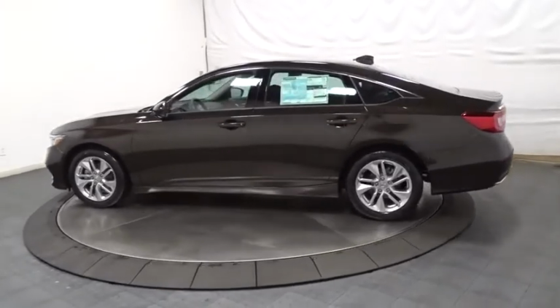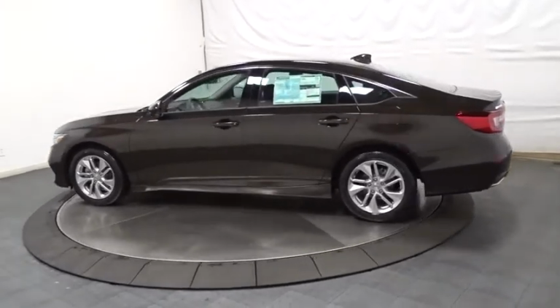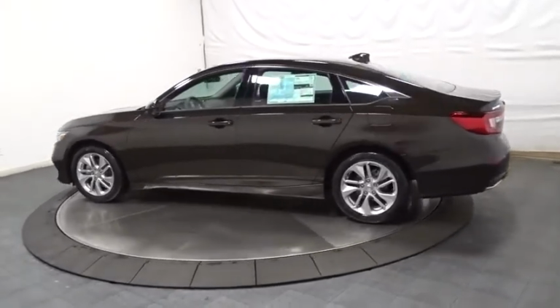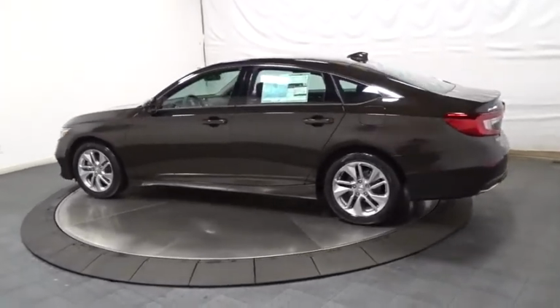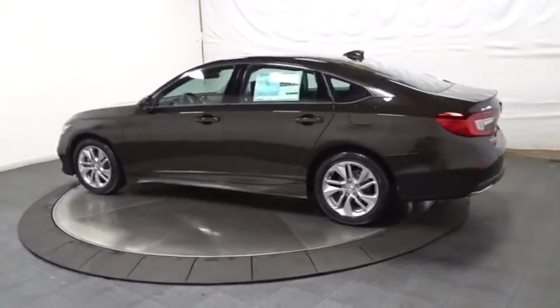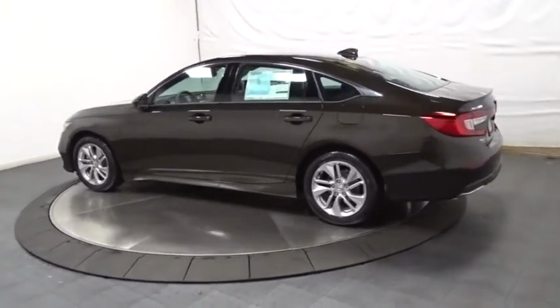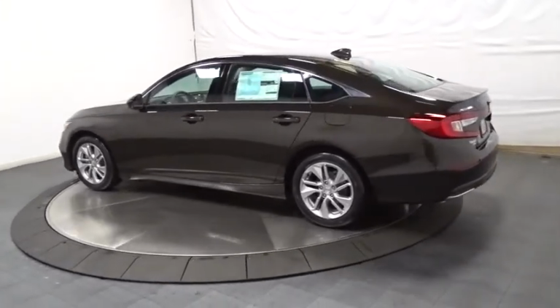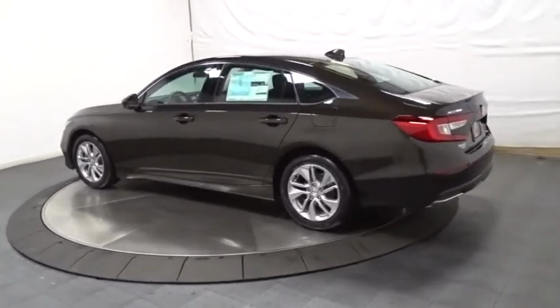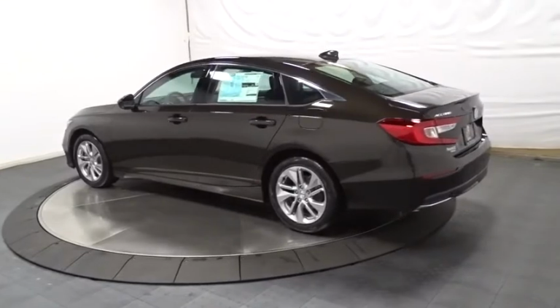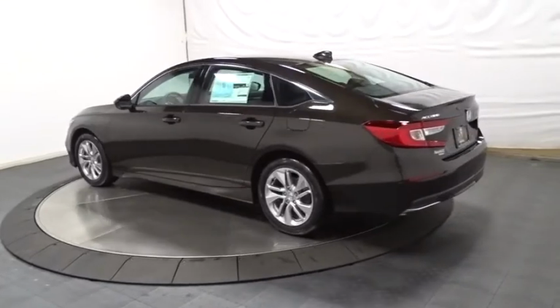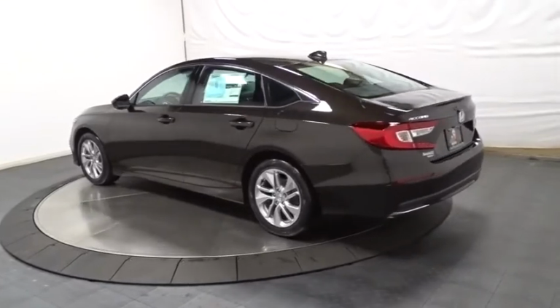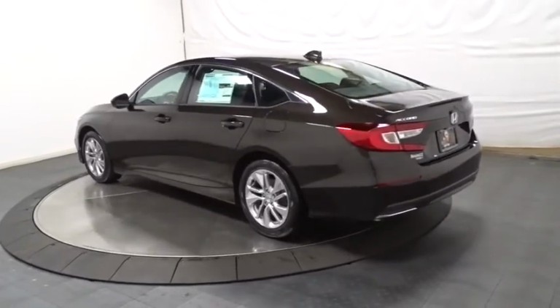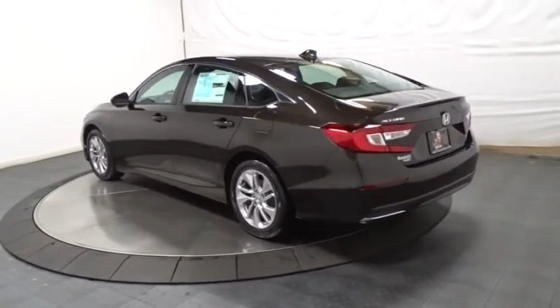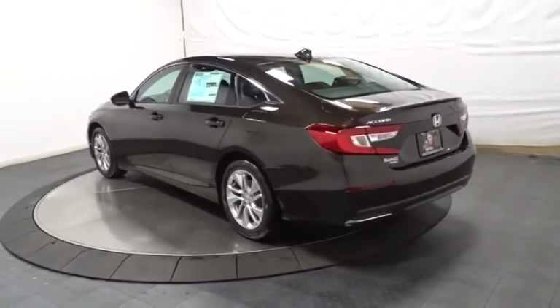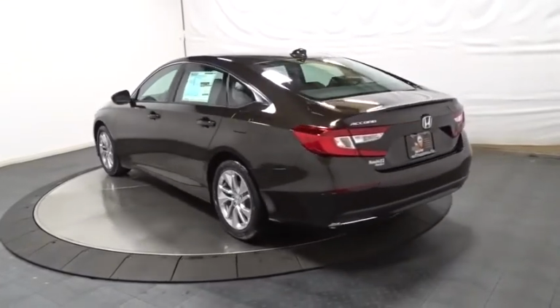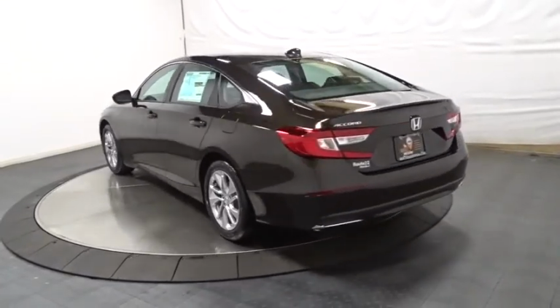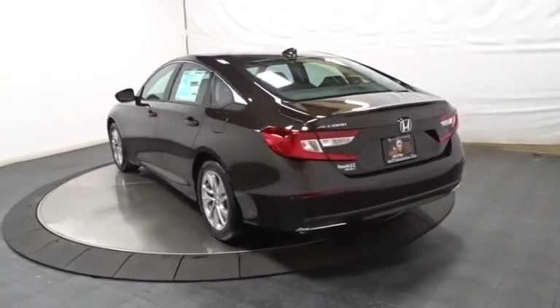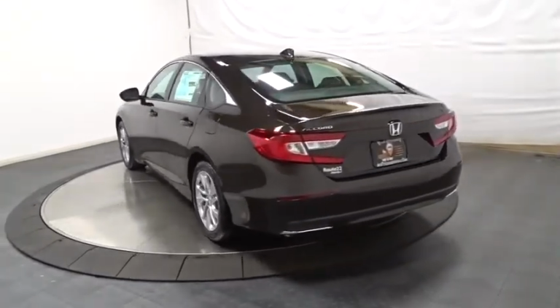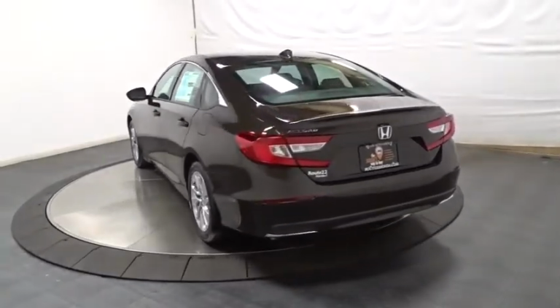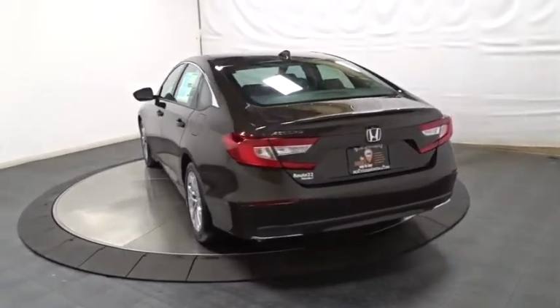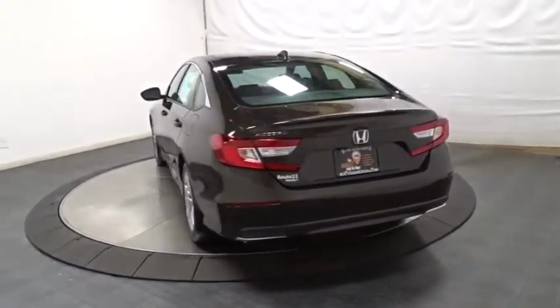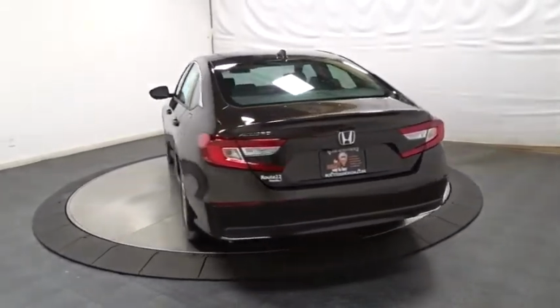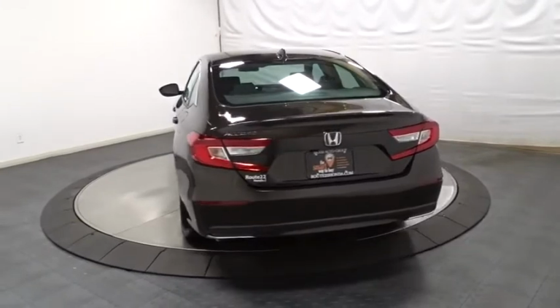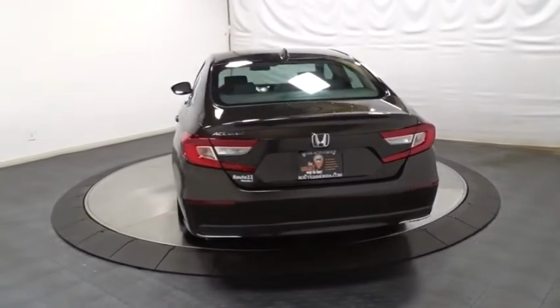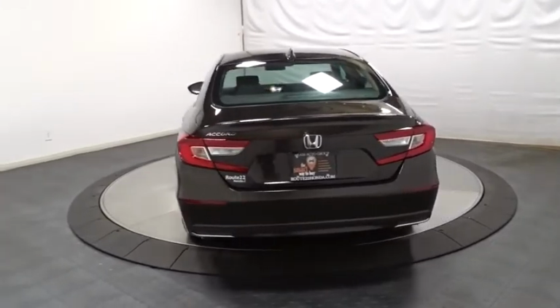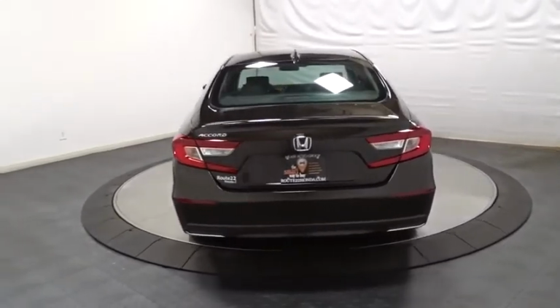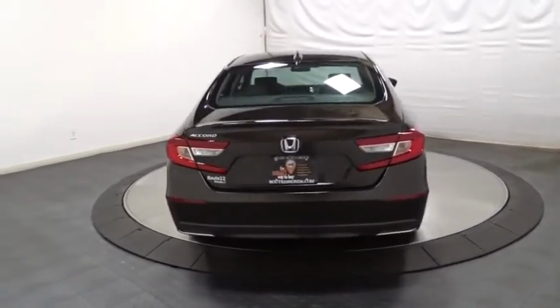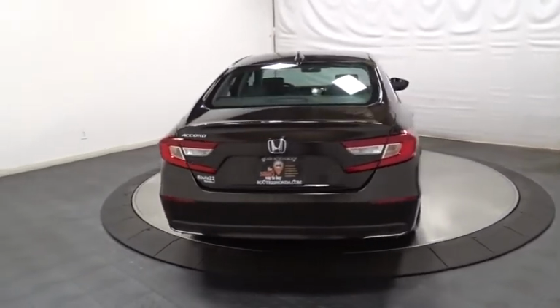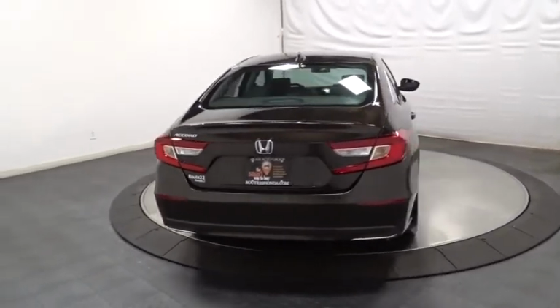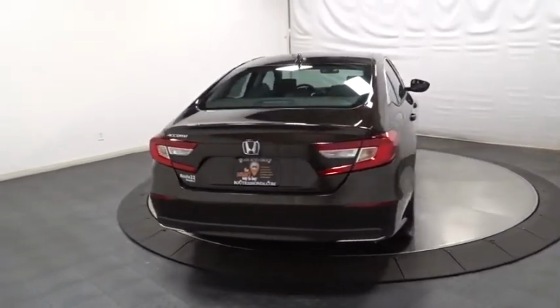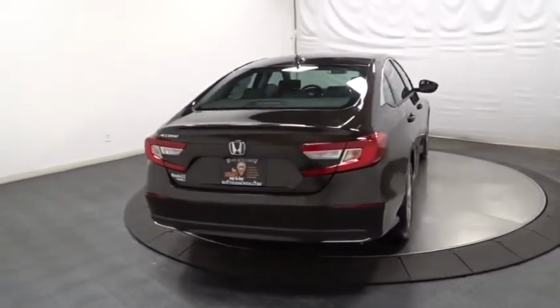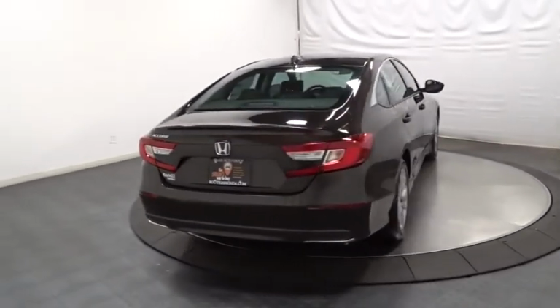Here are some of this vehicle's great options: keyless entry, backup camera, Bluetooth, front-wheel drive, trip computer, day and night rear view mirror, and tachometer.